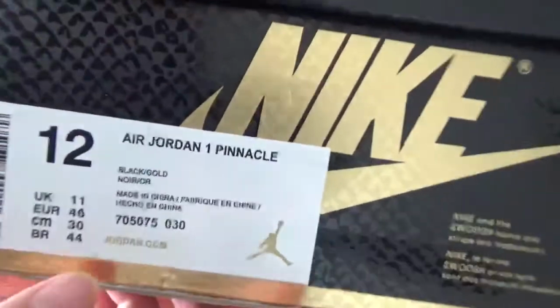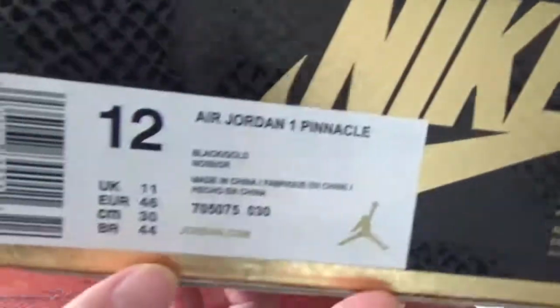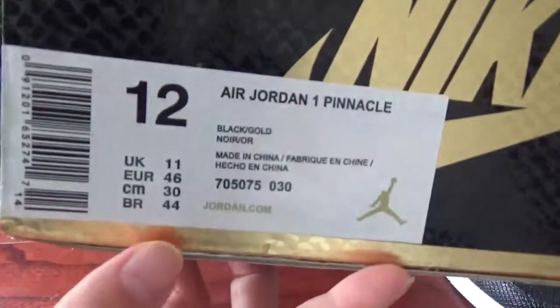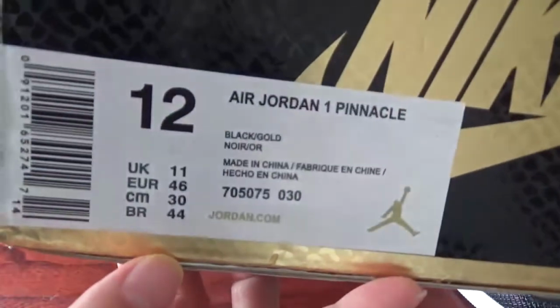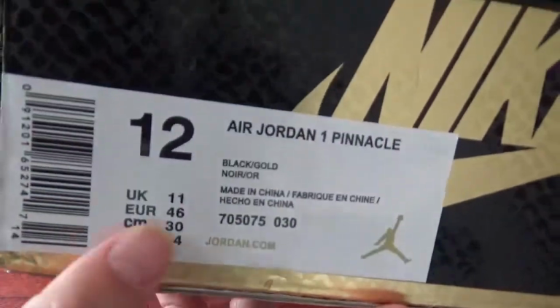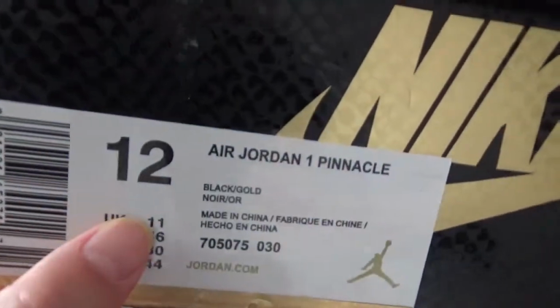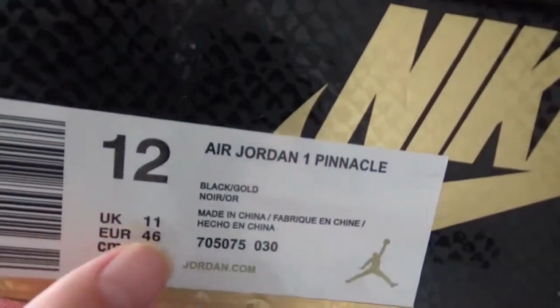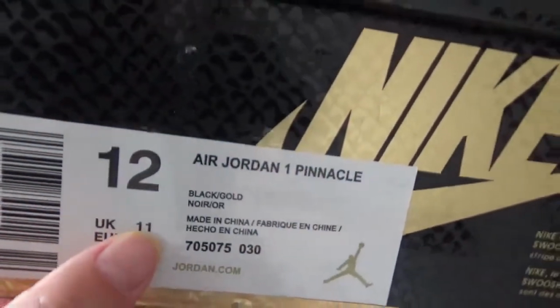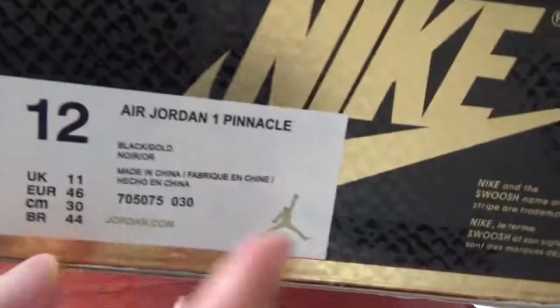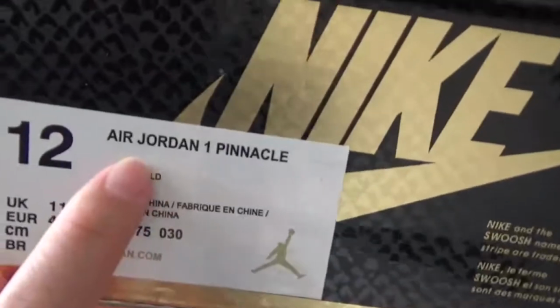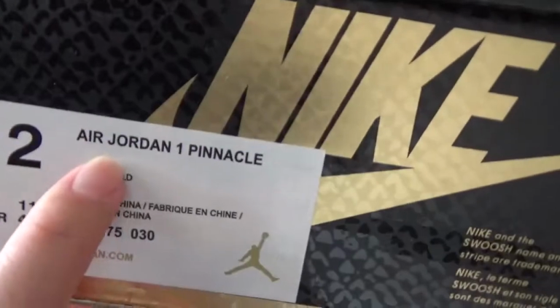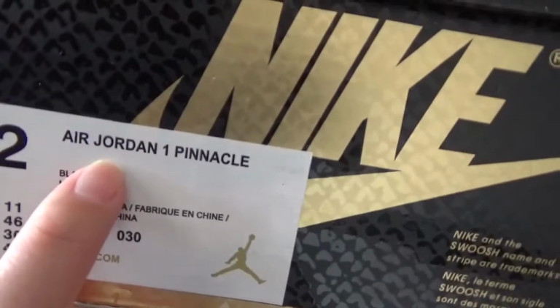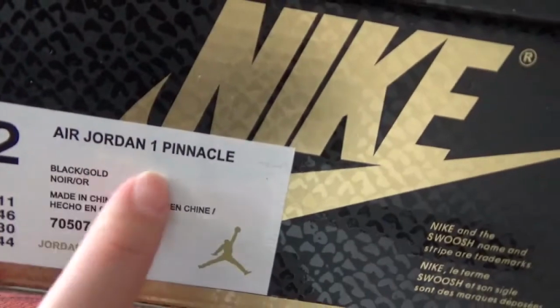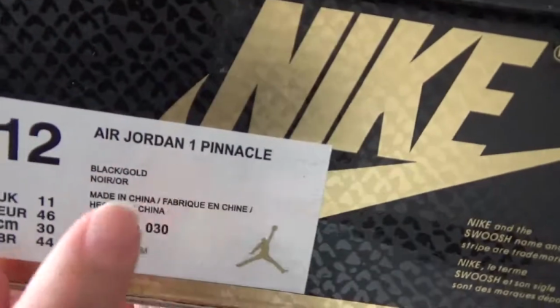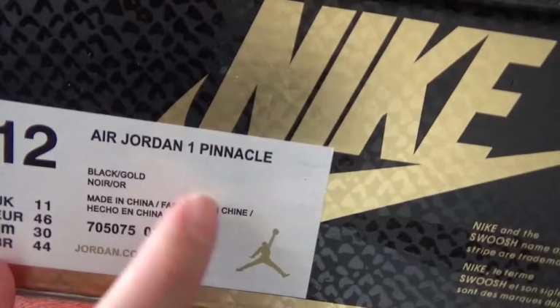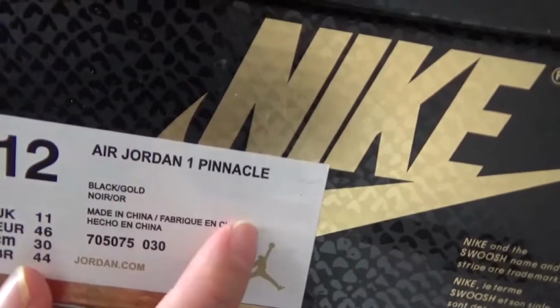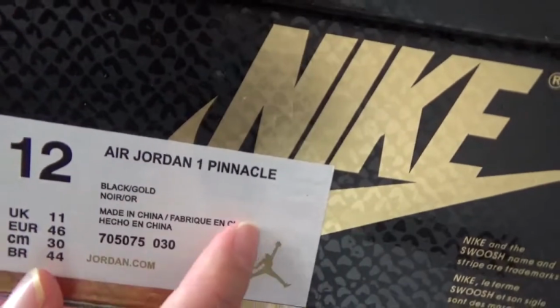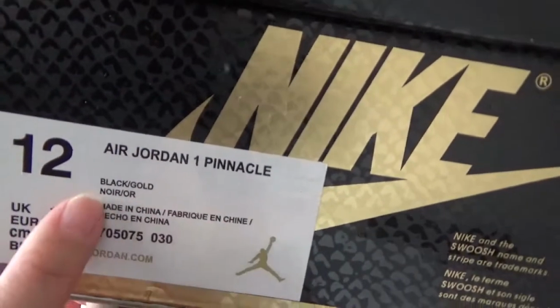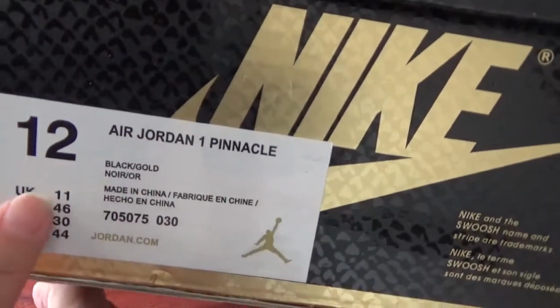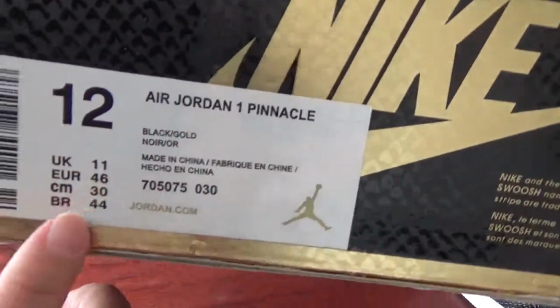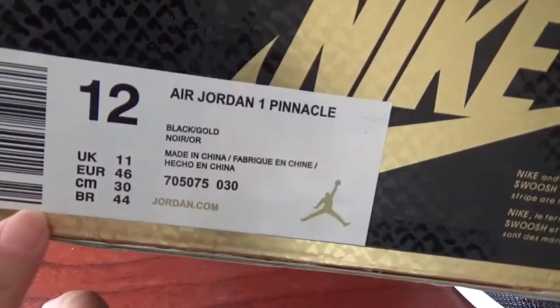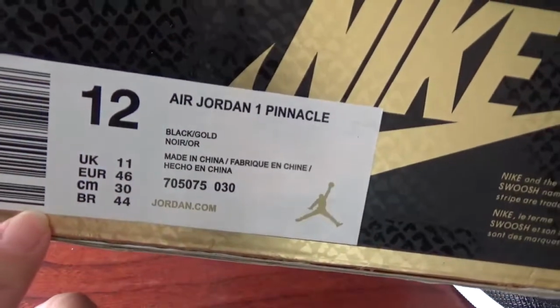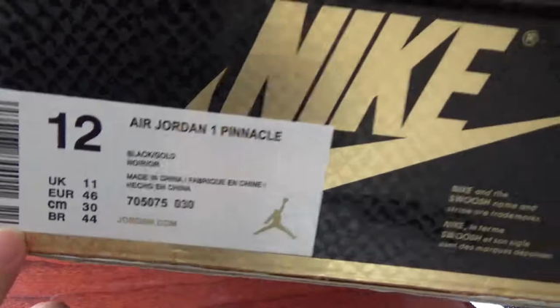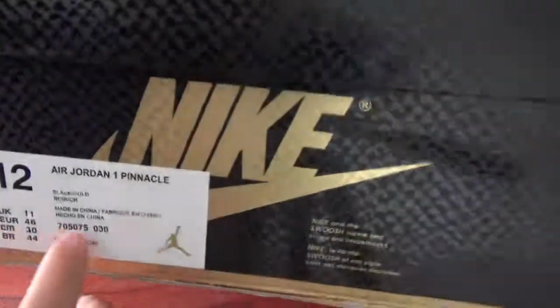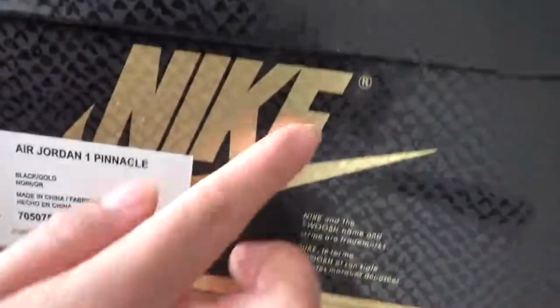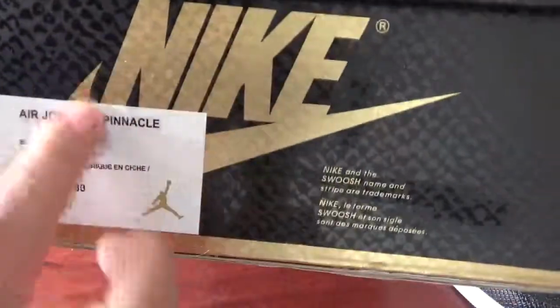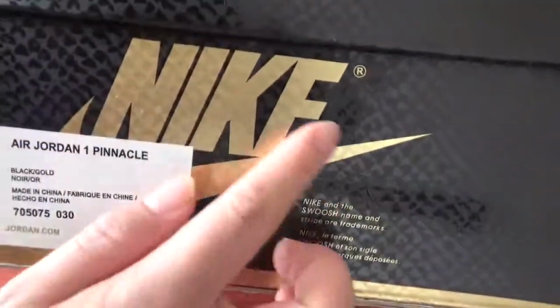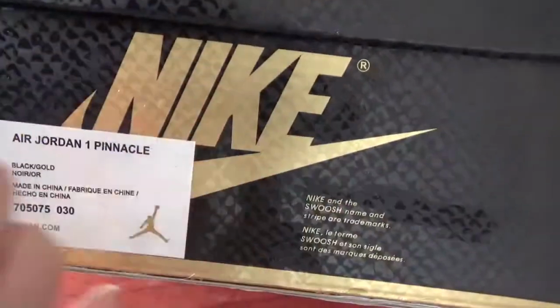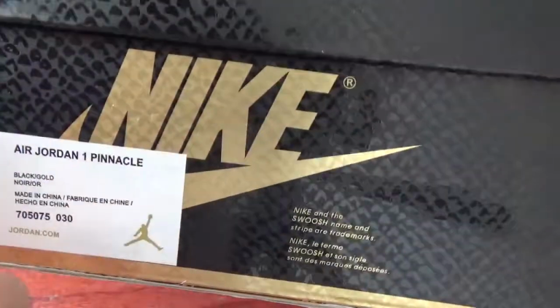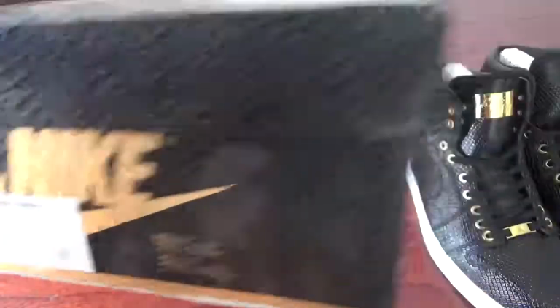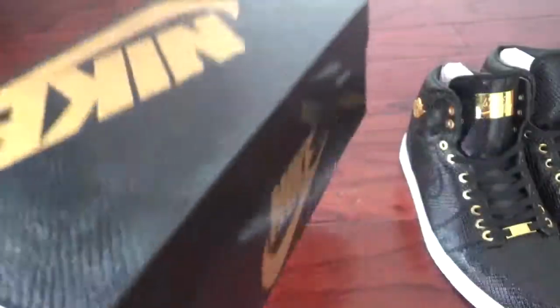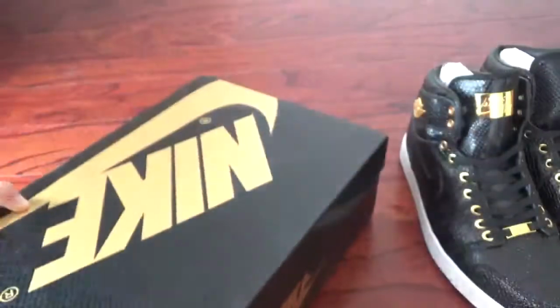You can check the size label — the size is 12. And here is the shoe name. You can check. And here is also the Nike logo.